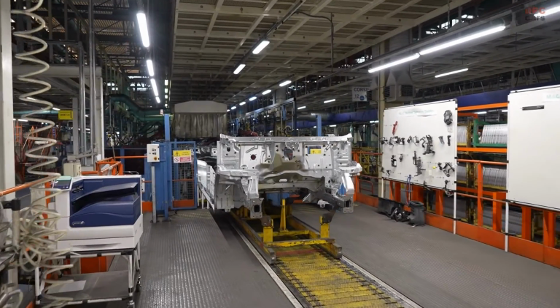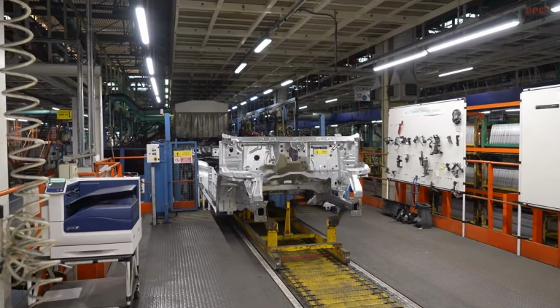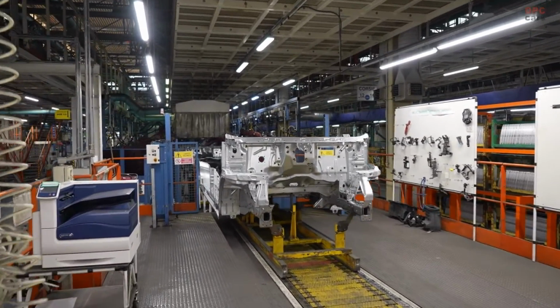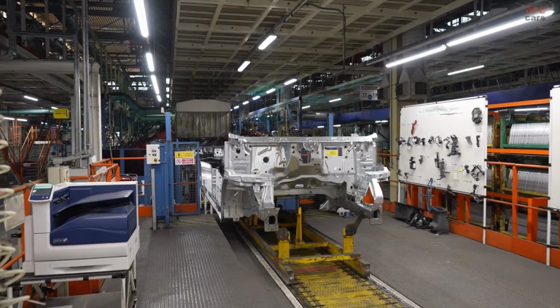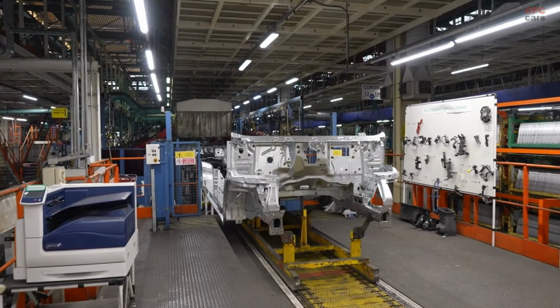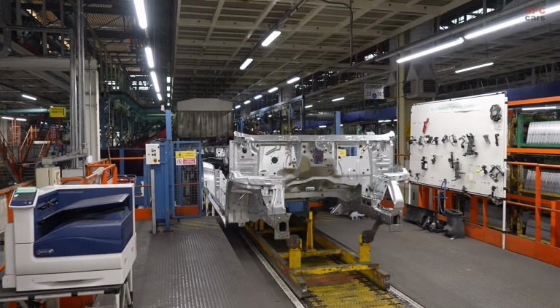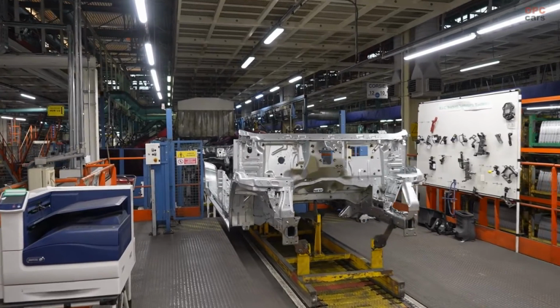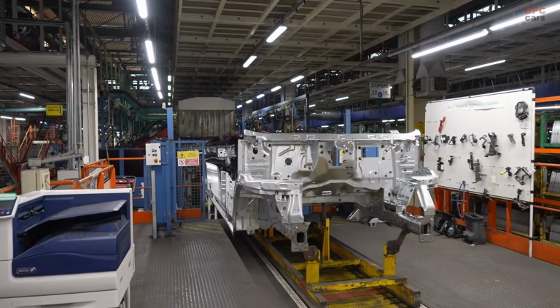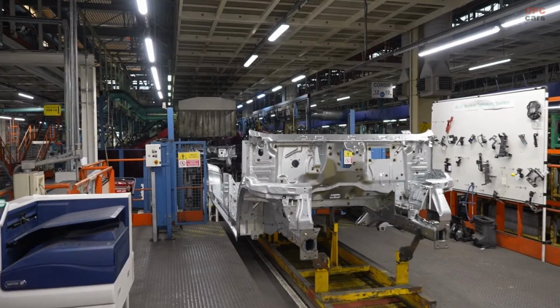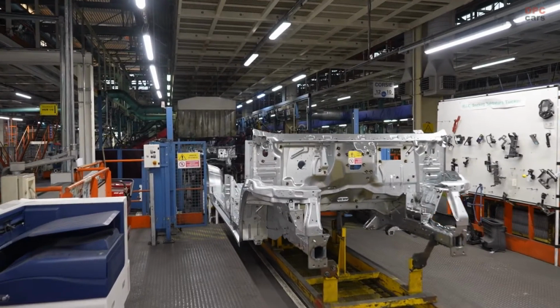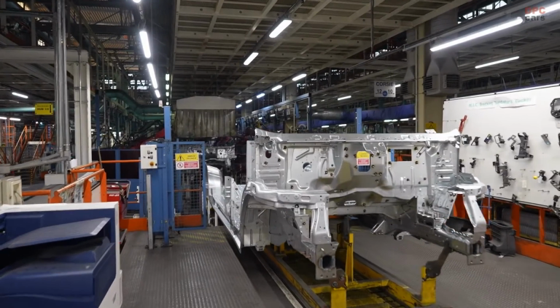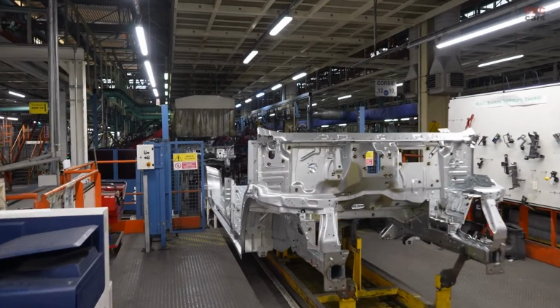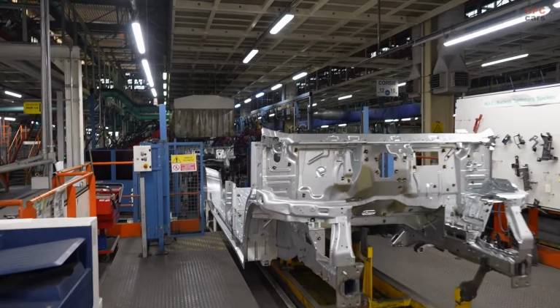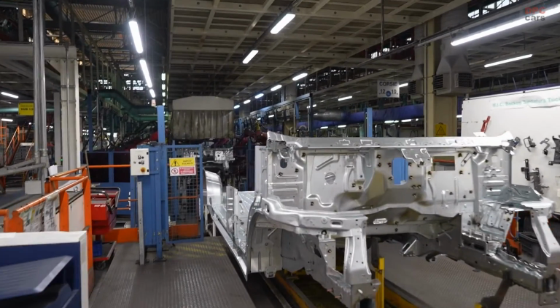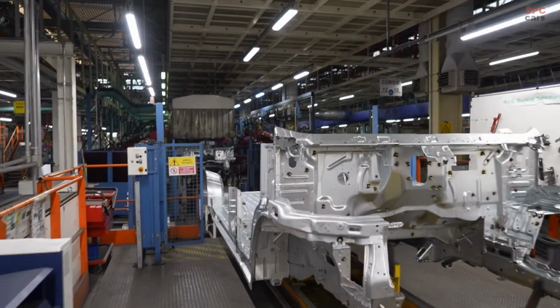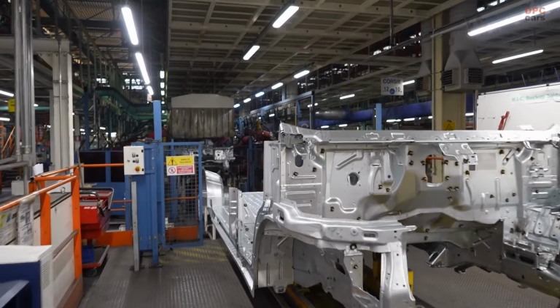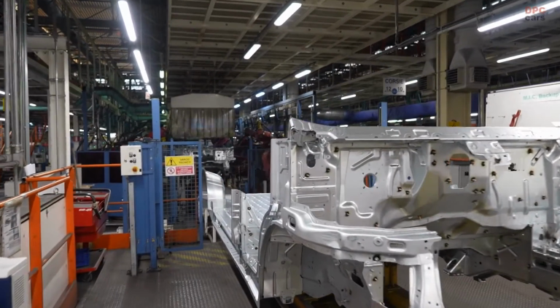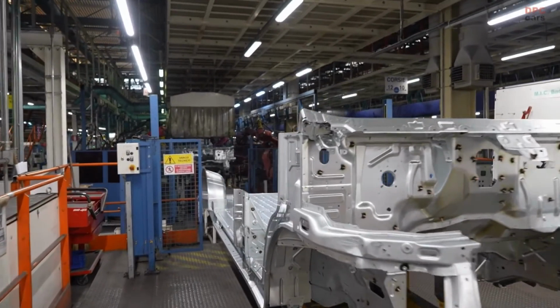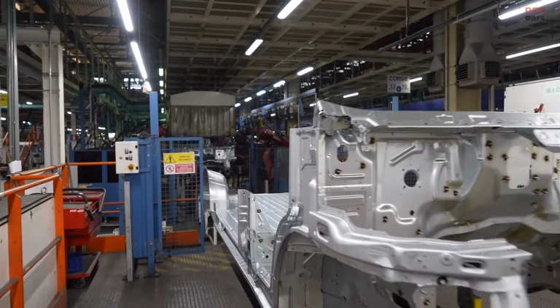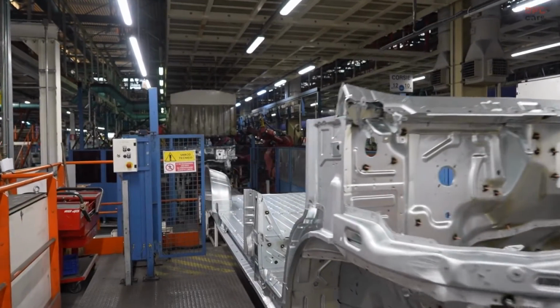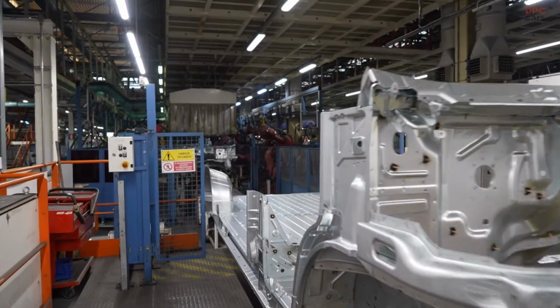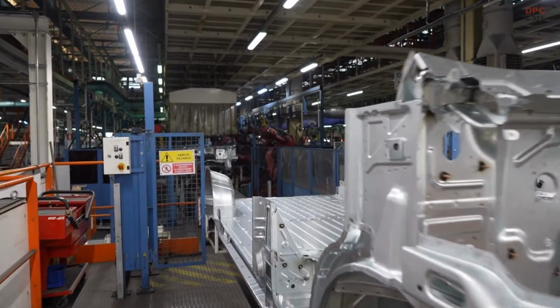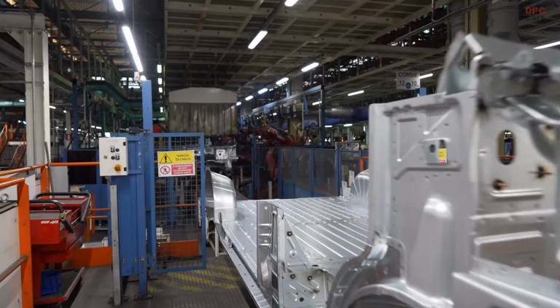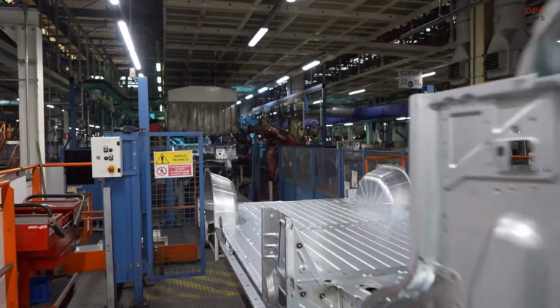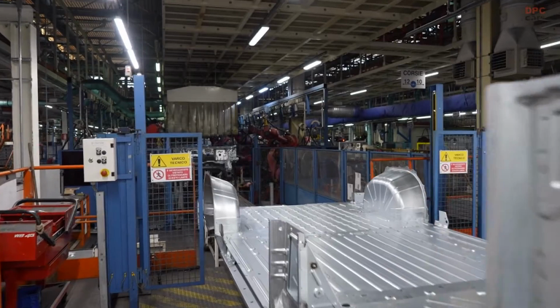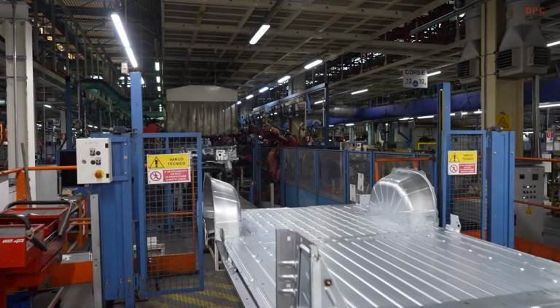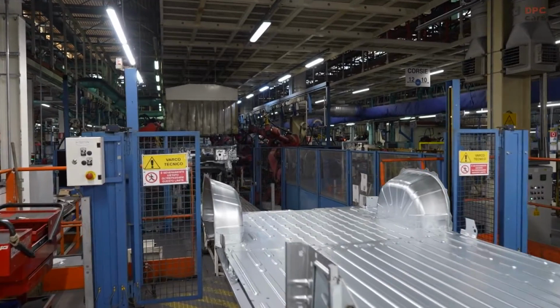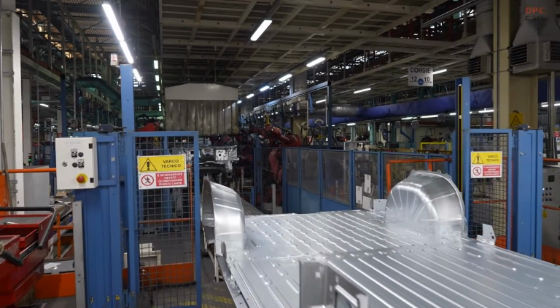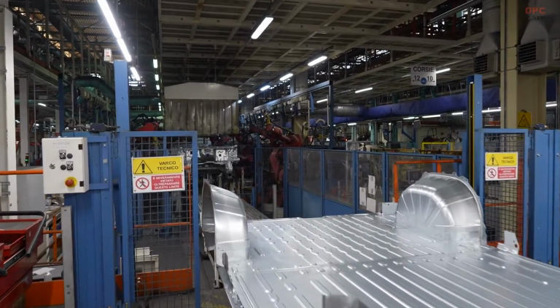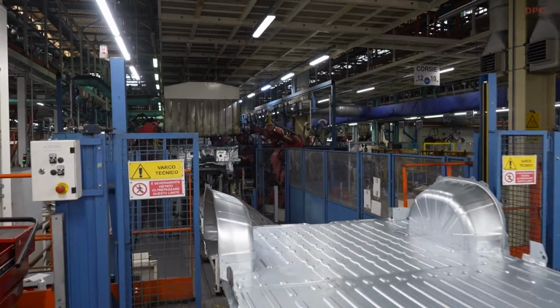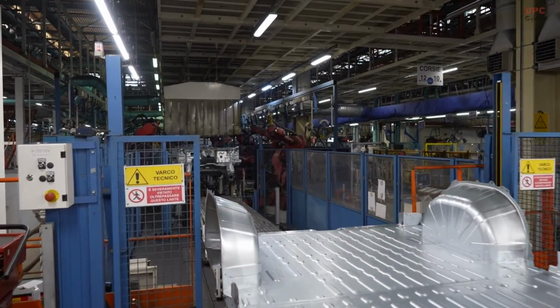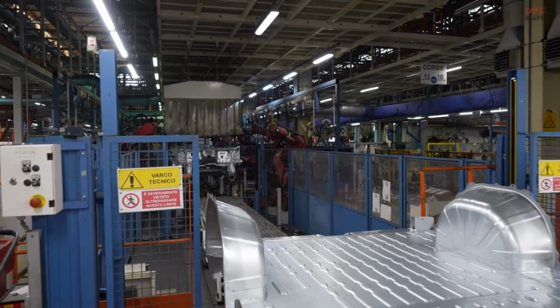For the large vans, the addition of fuel cell technology brings range capability of up to 500 kilometers and a refueling time of just five minutes.